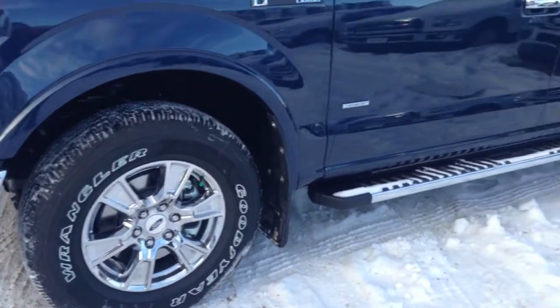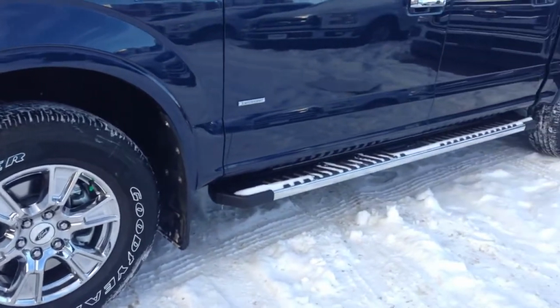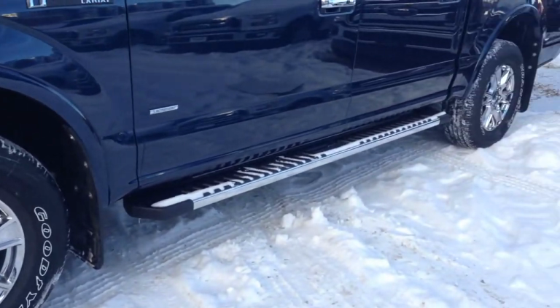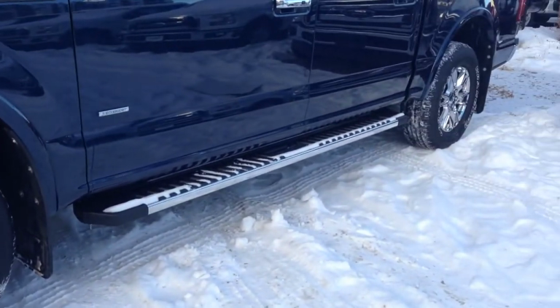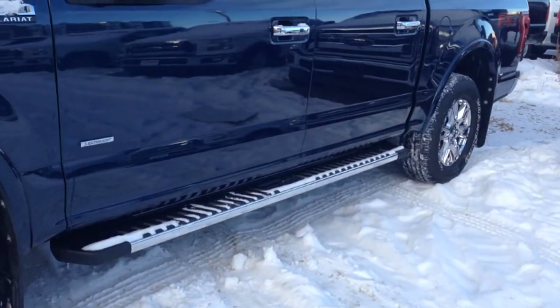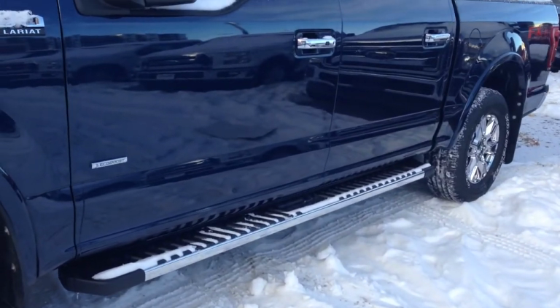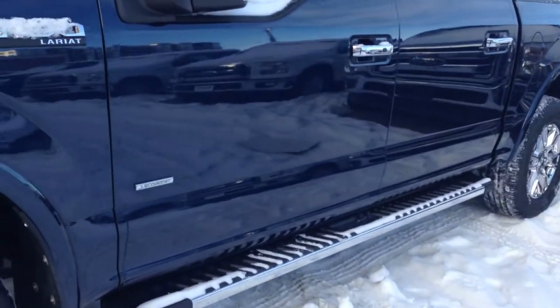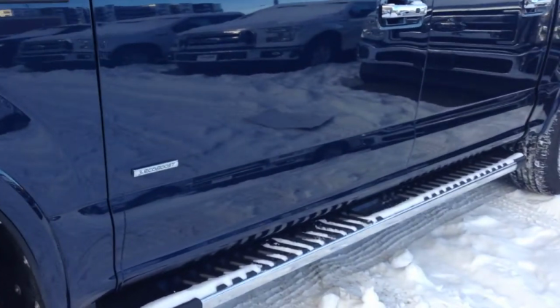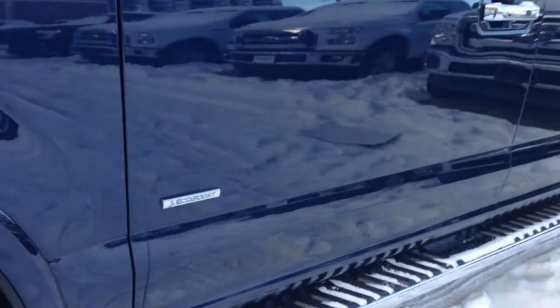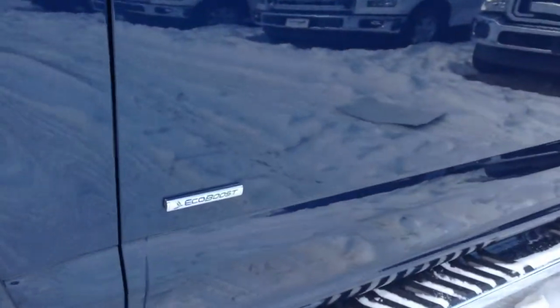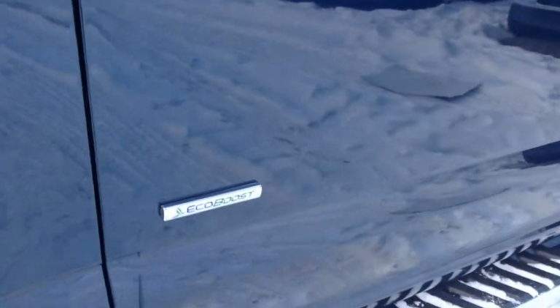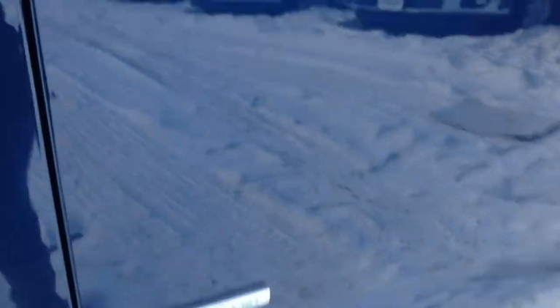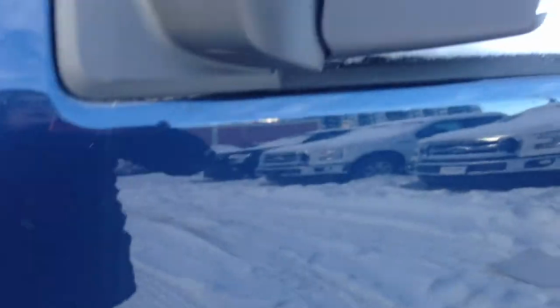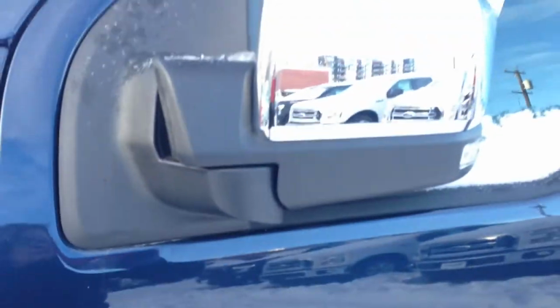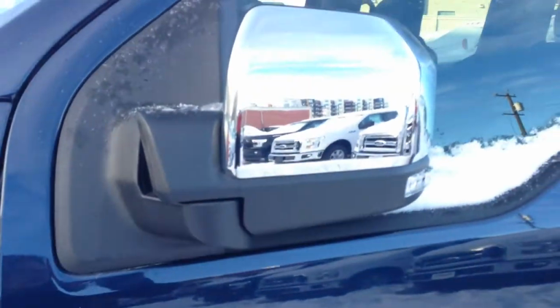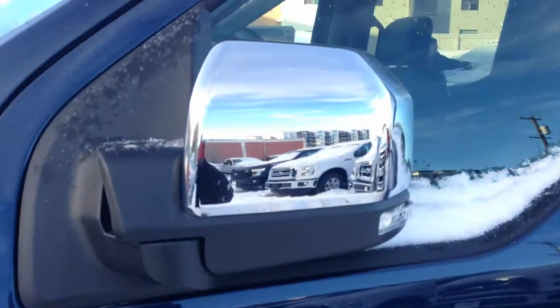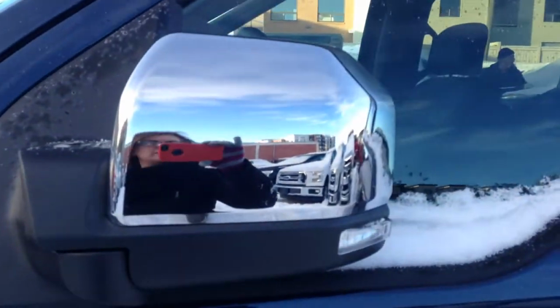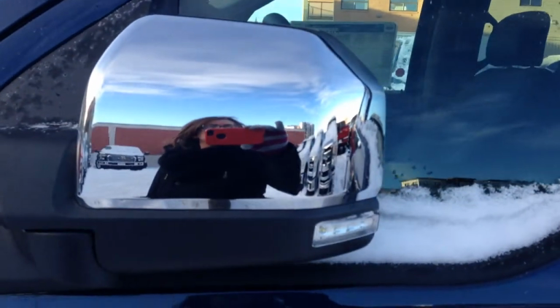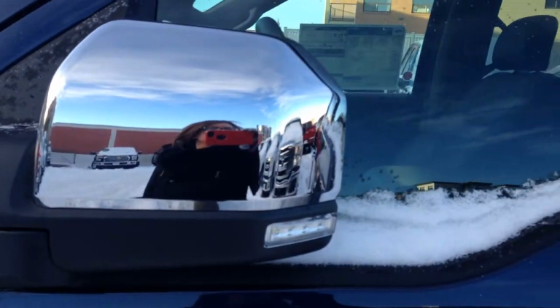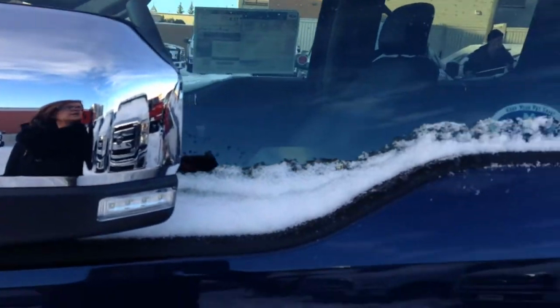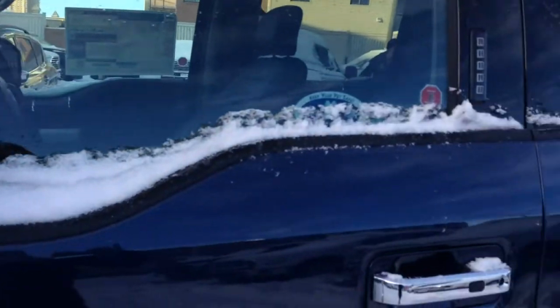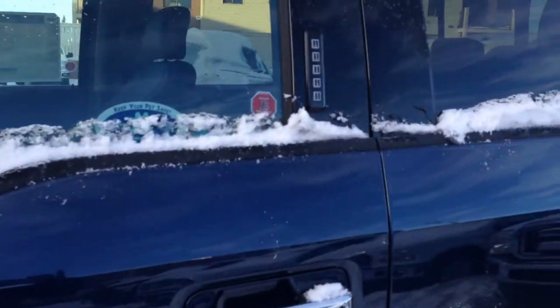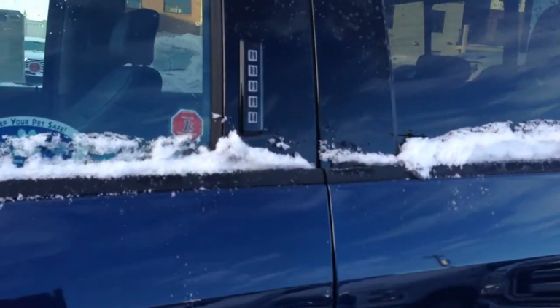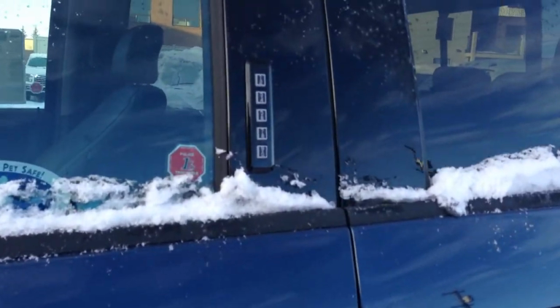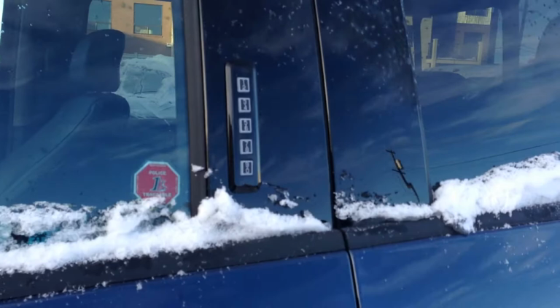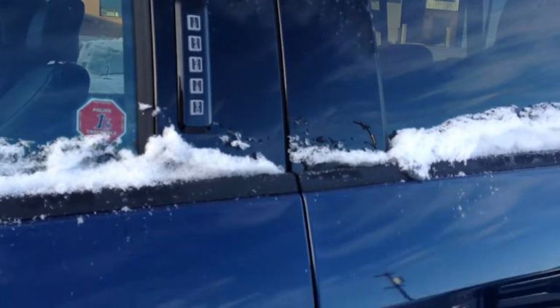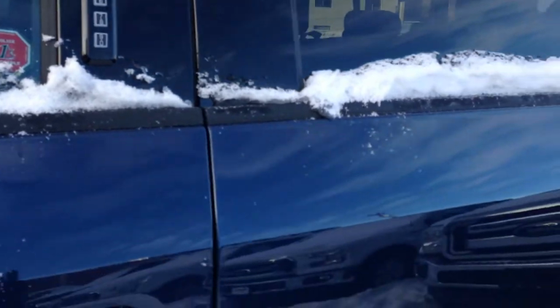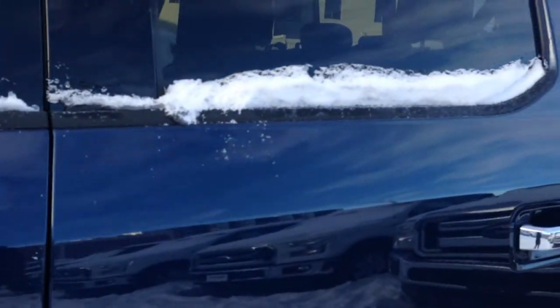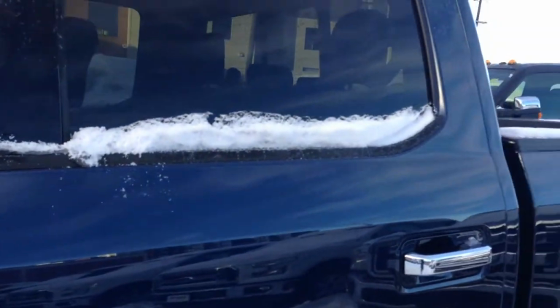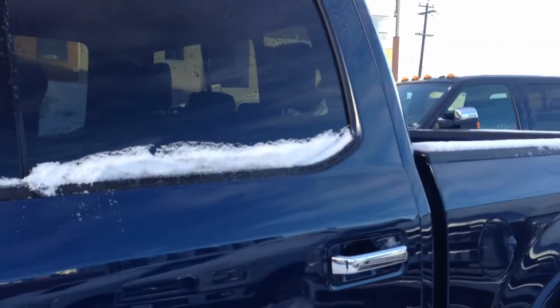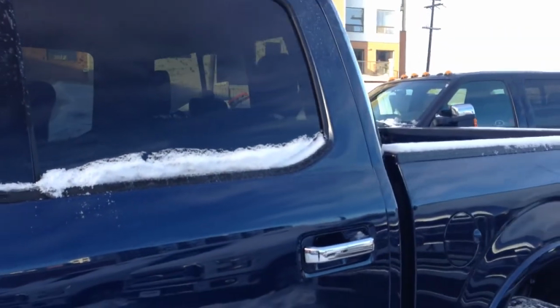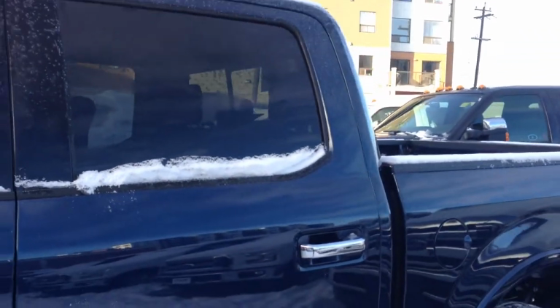Chrome wheels on new Goodyear Wrangler rubber, OEM running boards, this one does come with EcoBoost as well, power folding mirrors with integrated turn signals, keyless entry pad, and OEM tinted windows.